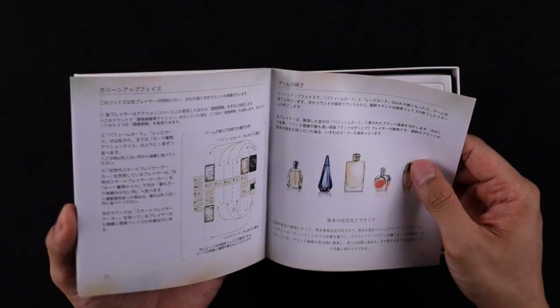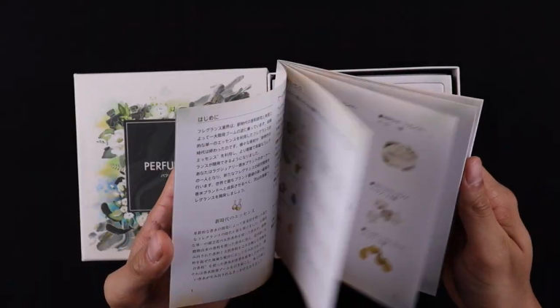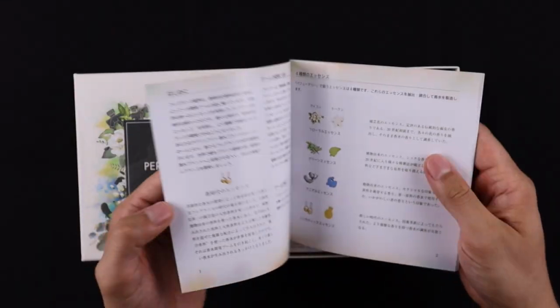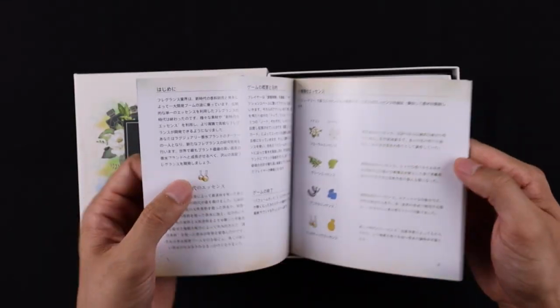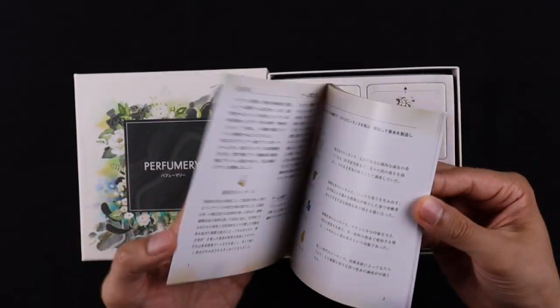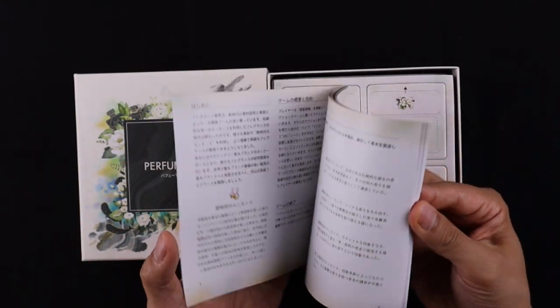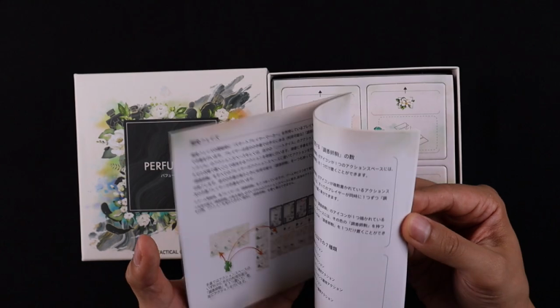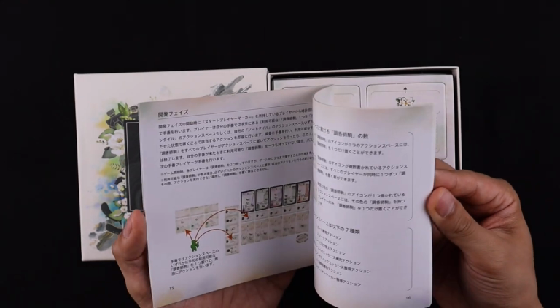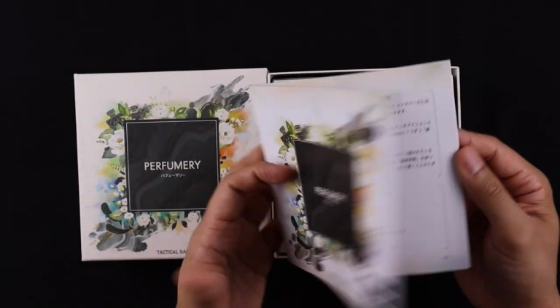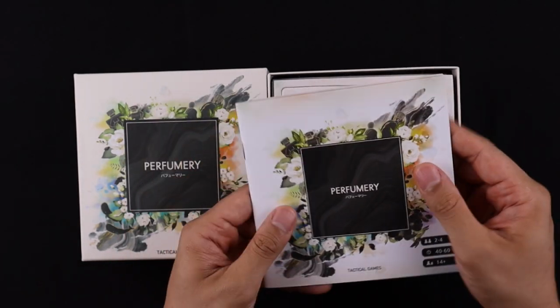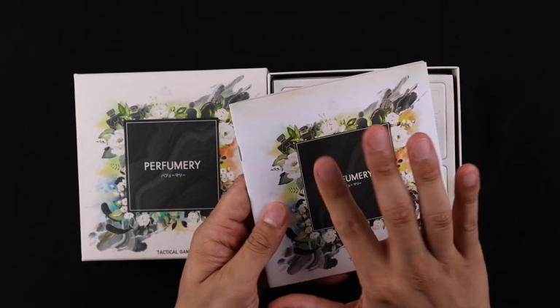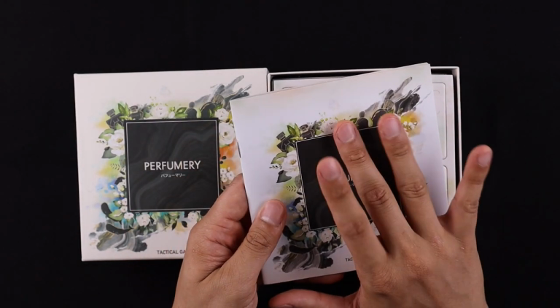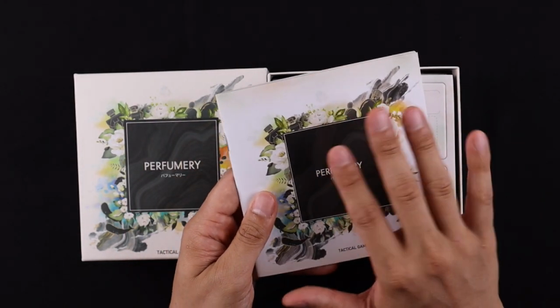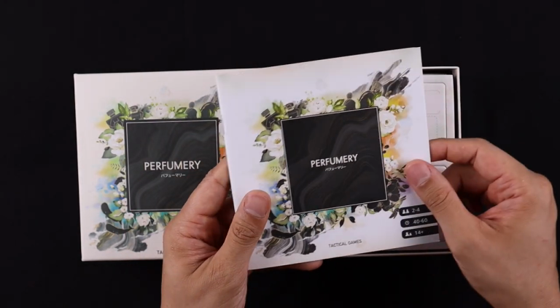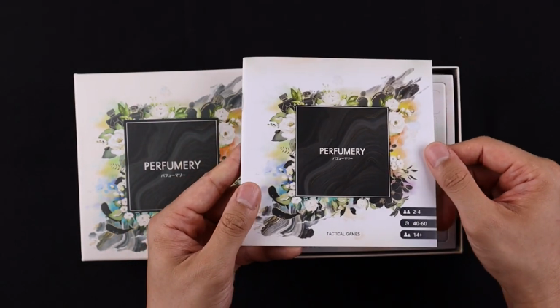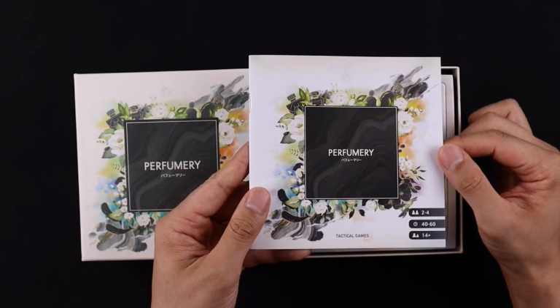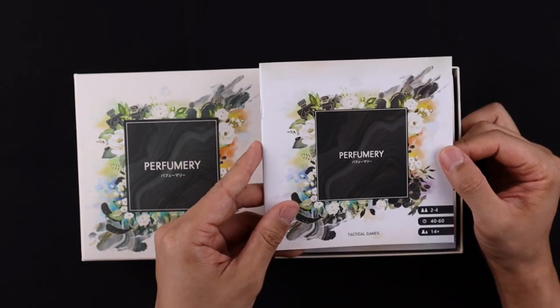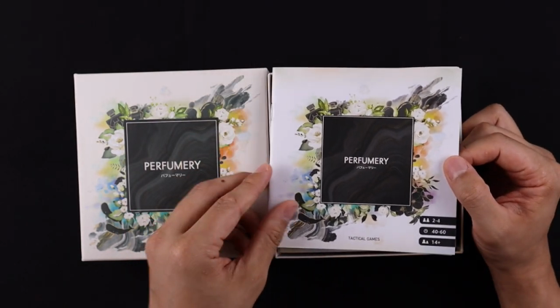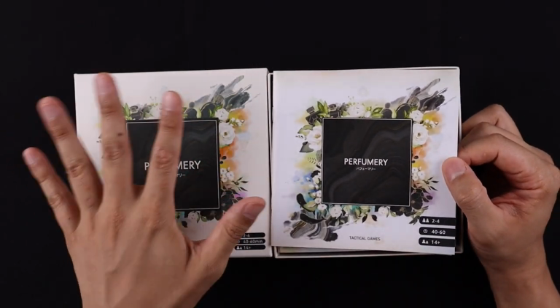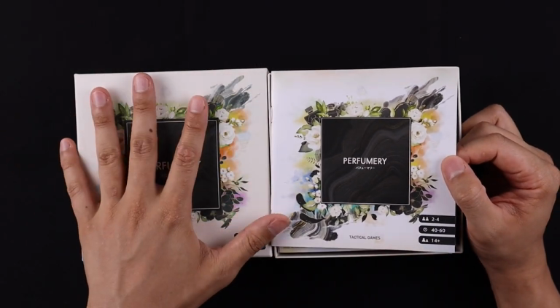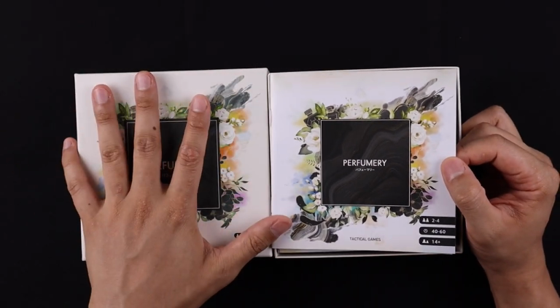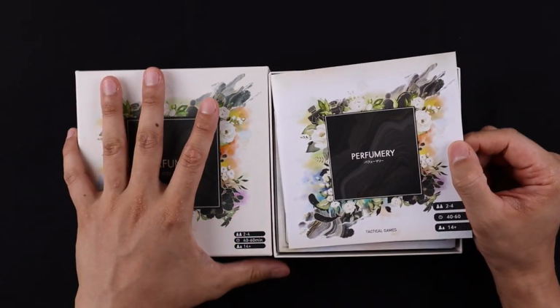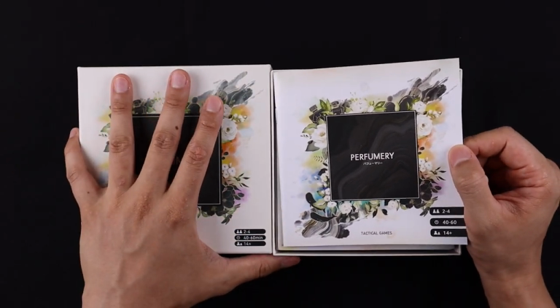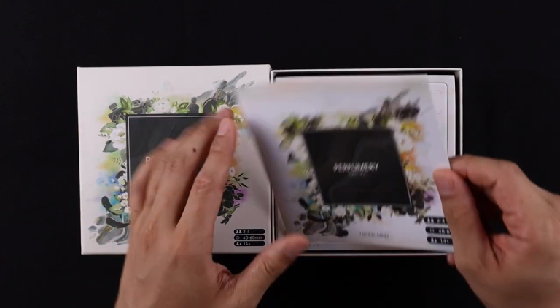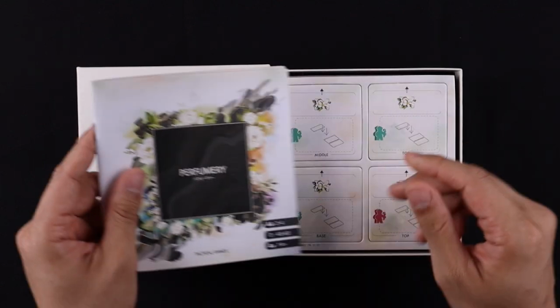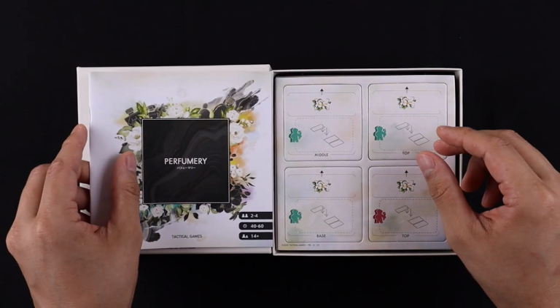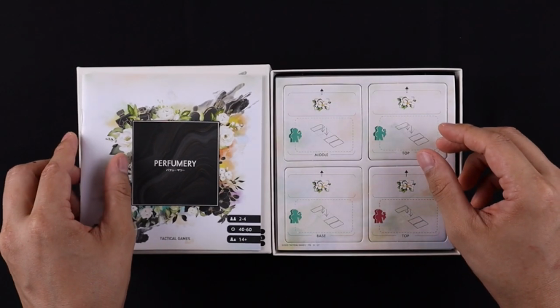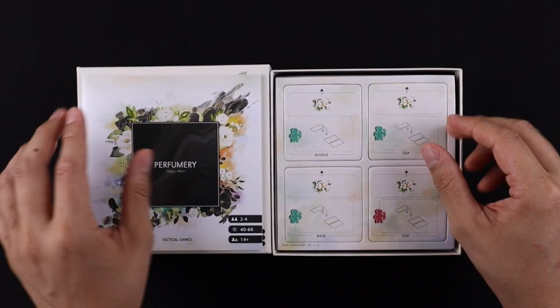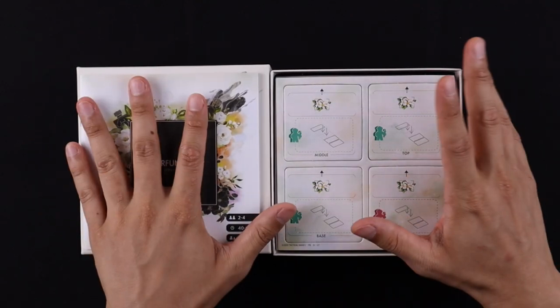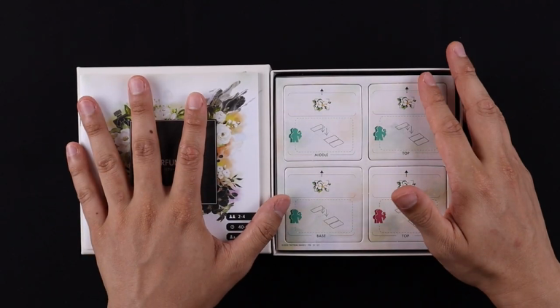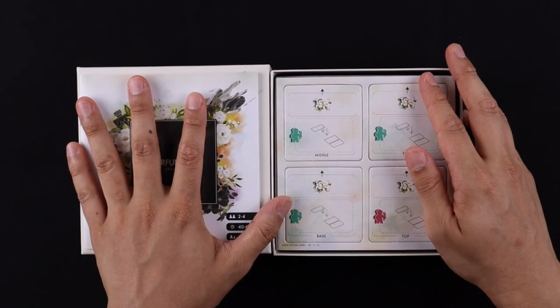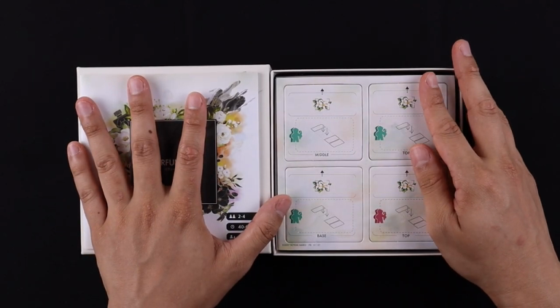It's all in Japanese, but it's no big deal because they put their English rulebook as a PDF on their website. They haven't uploaded it to BGG yet.